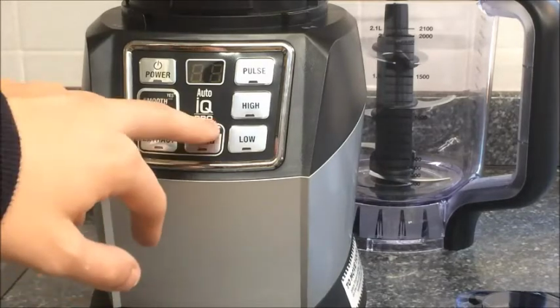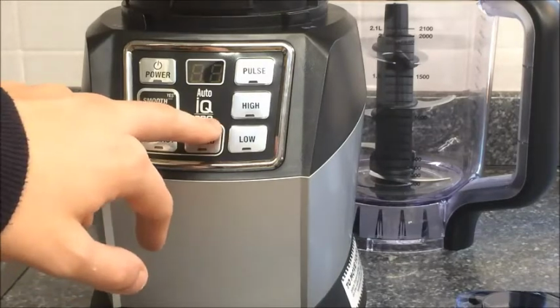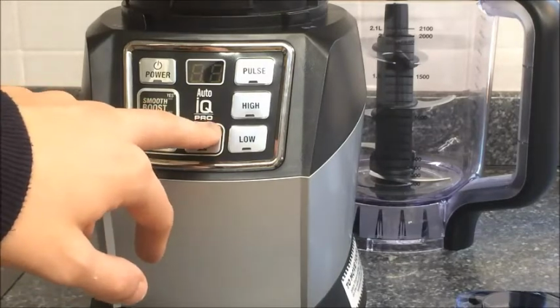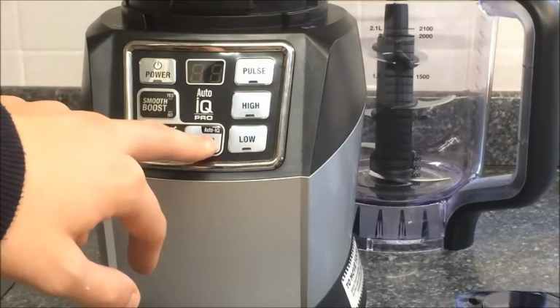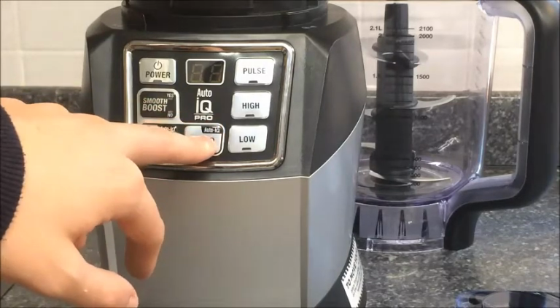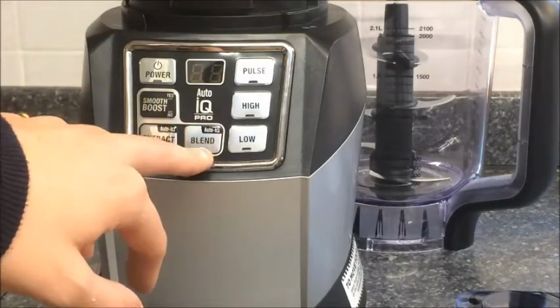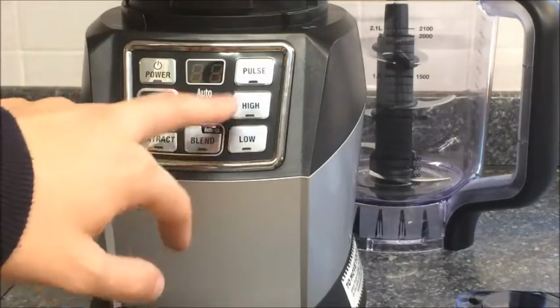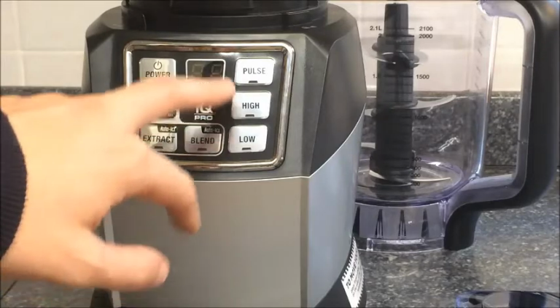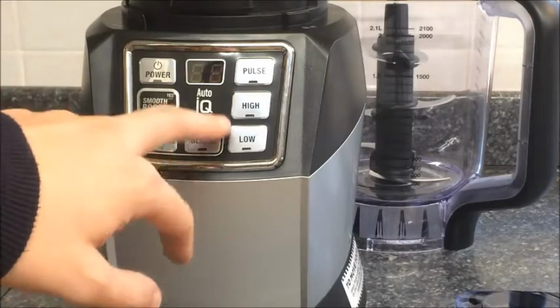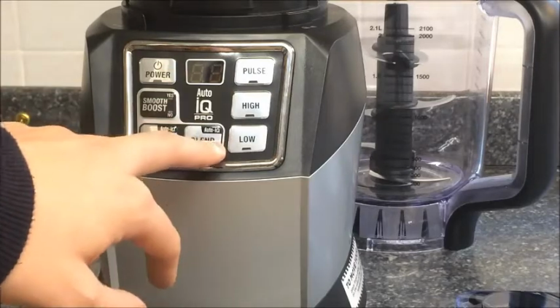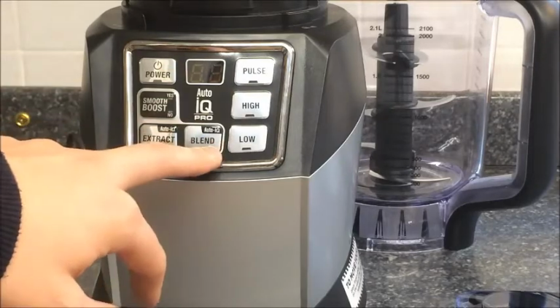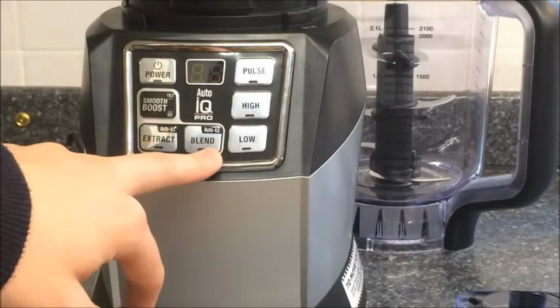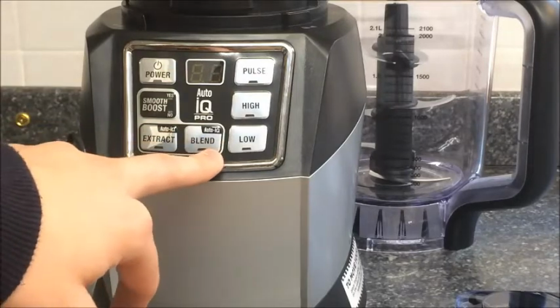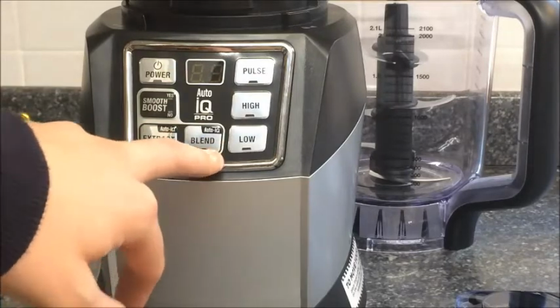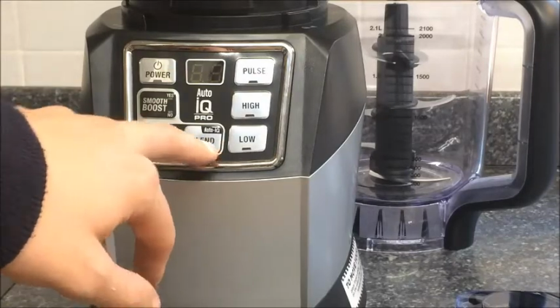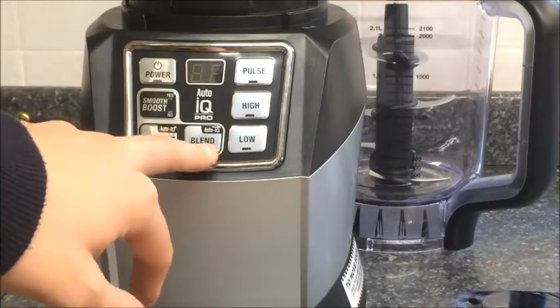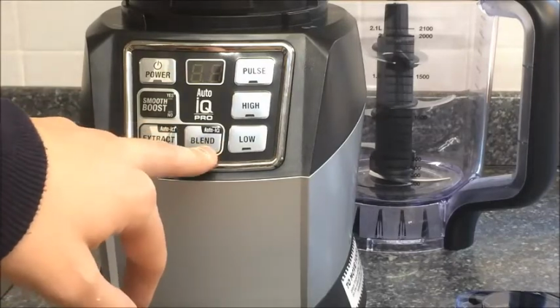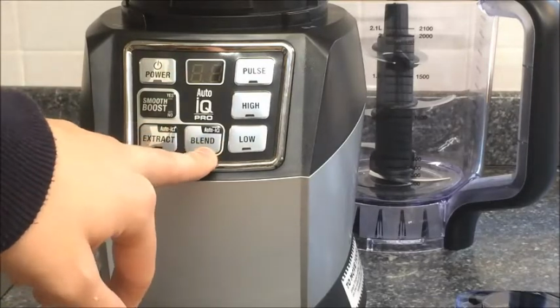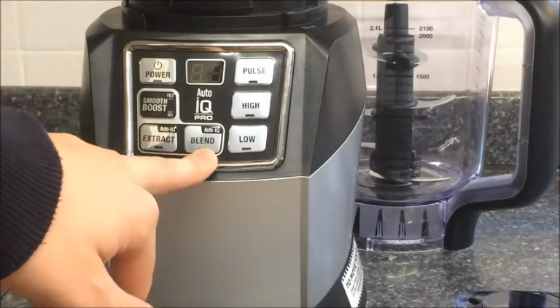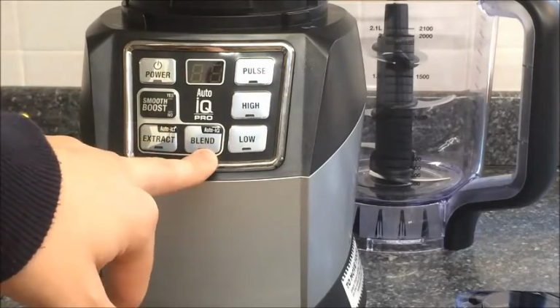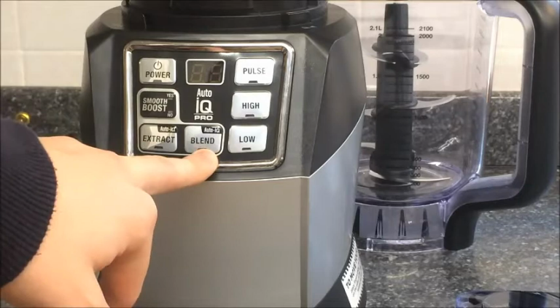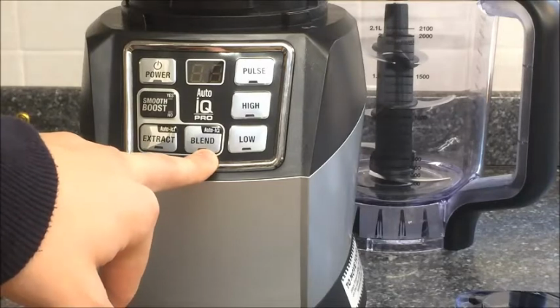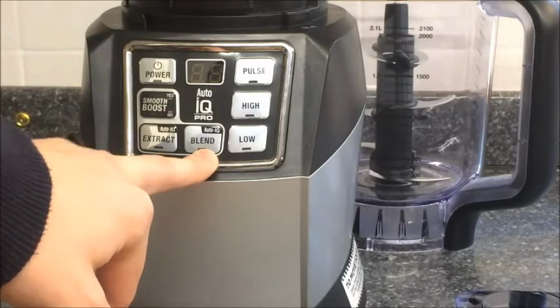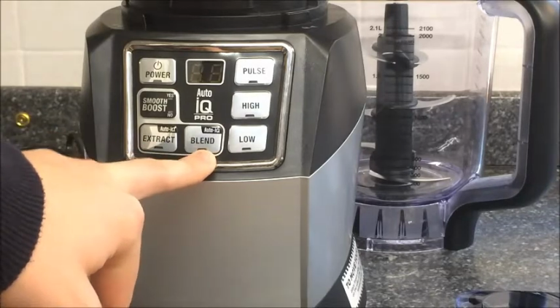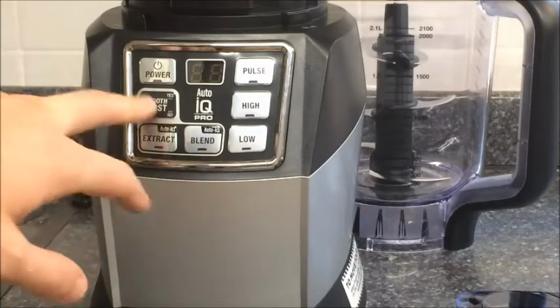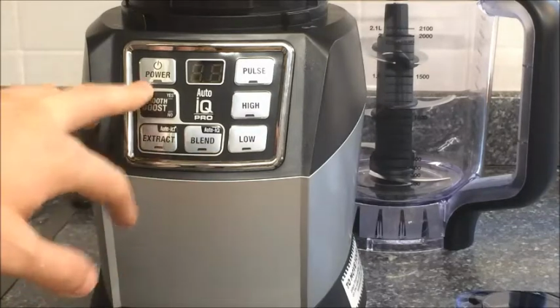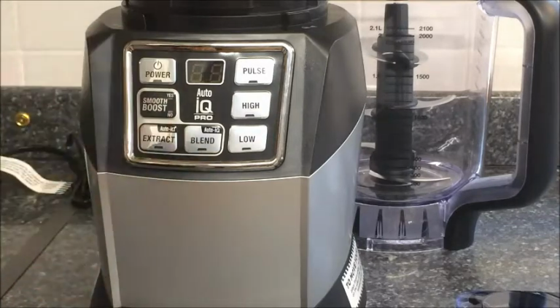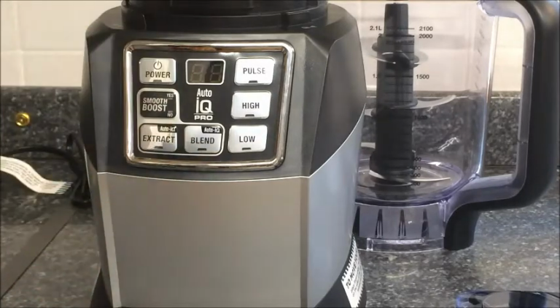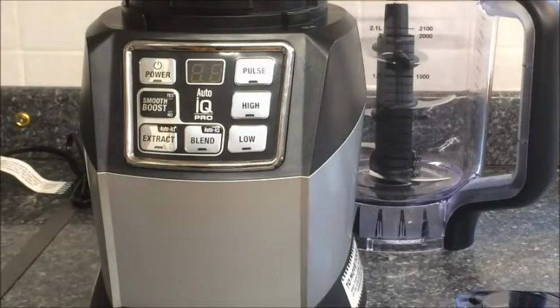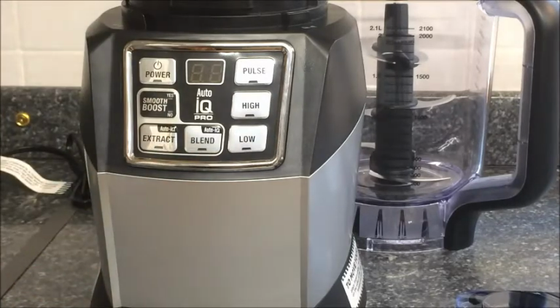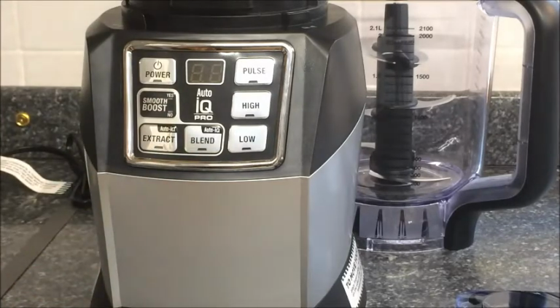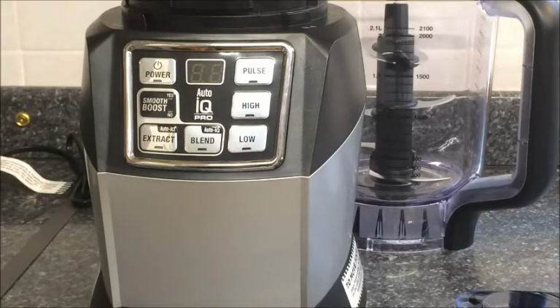For the Auto IQ Blend, it can be used for a range of beverages — milkshakes, protein smoothies, cocktails, things like that. And then you choose the Smooth Boost depending on how you like your cocktail.